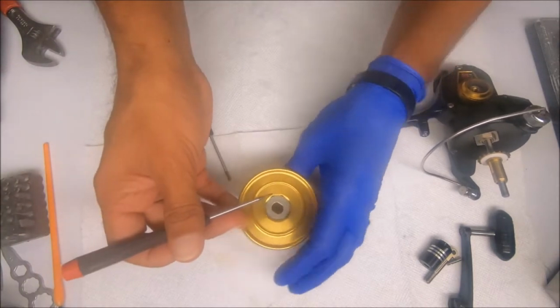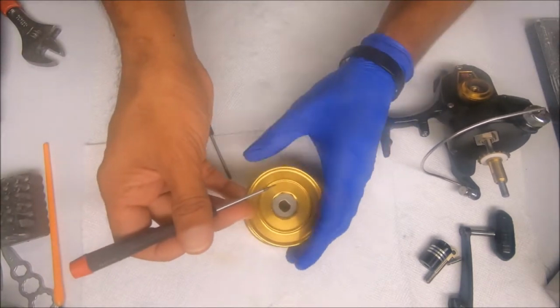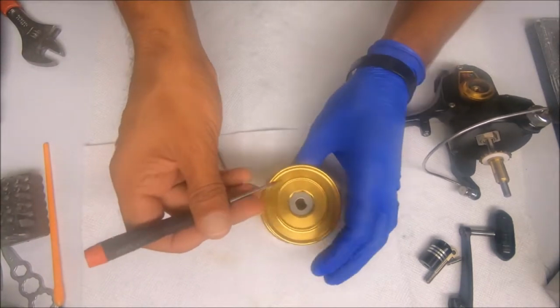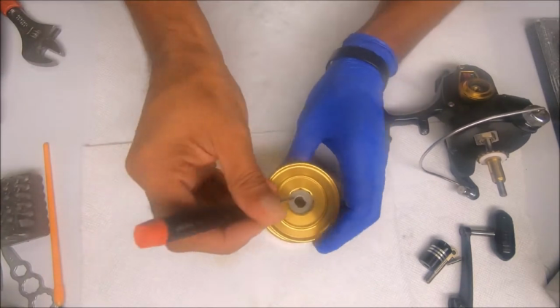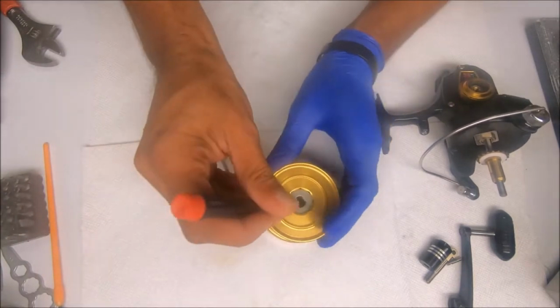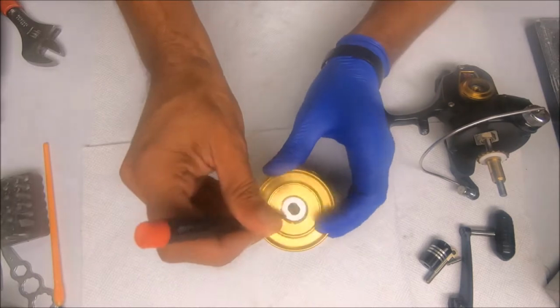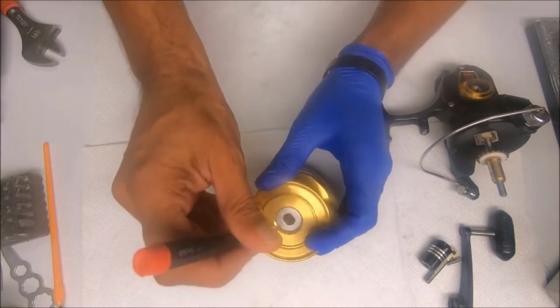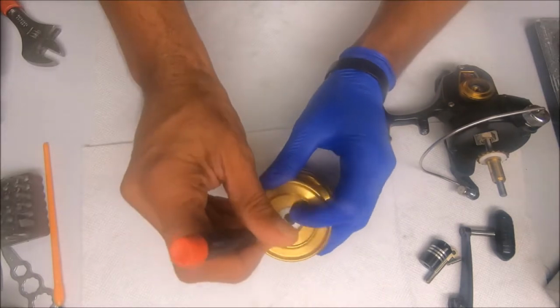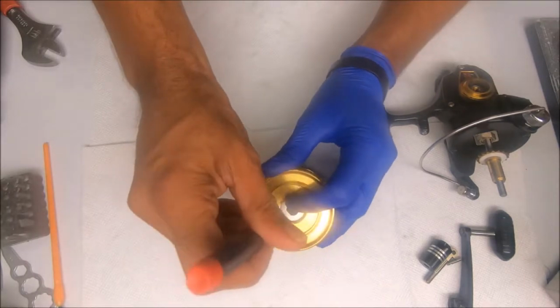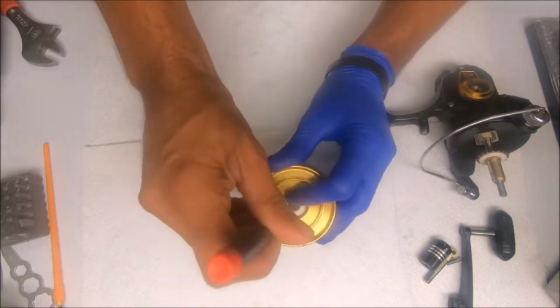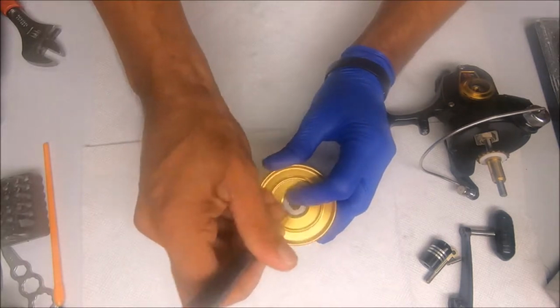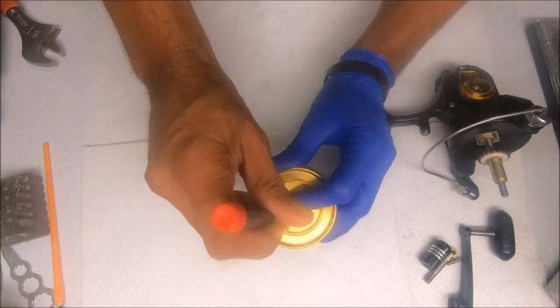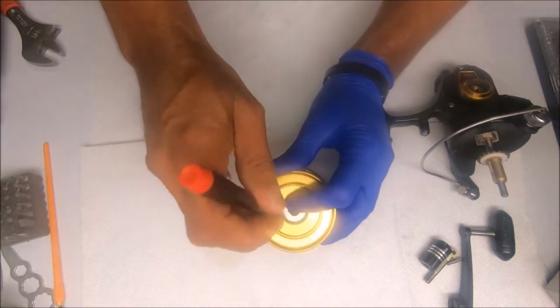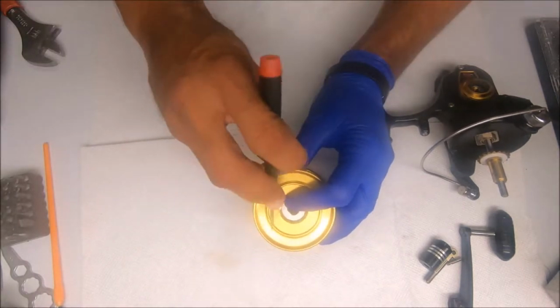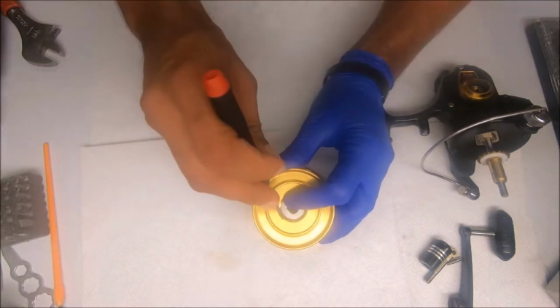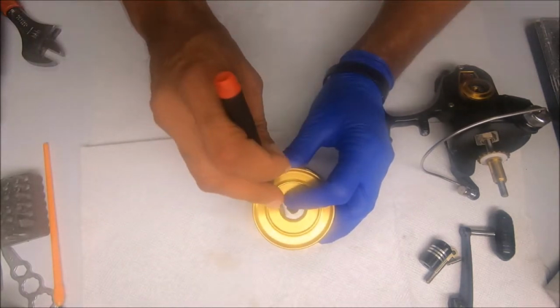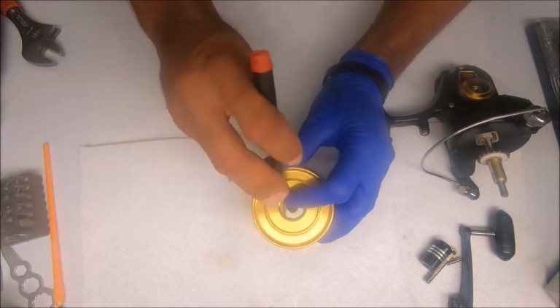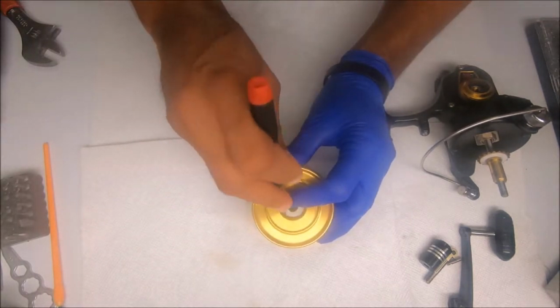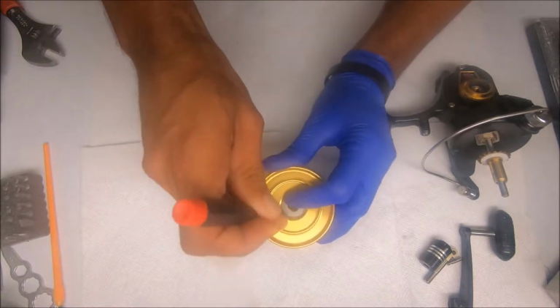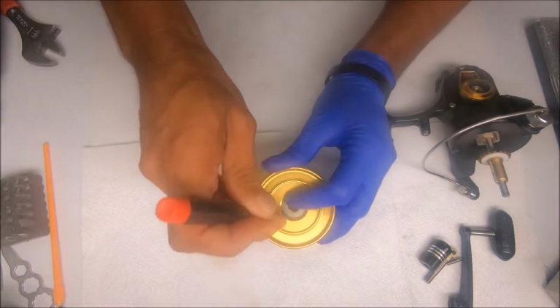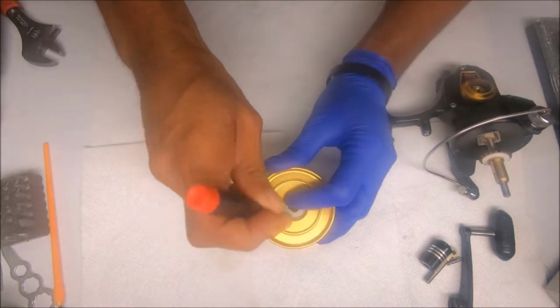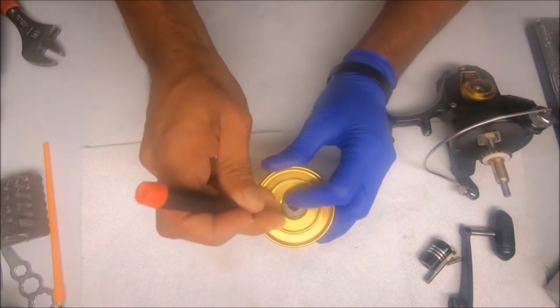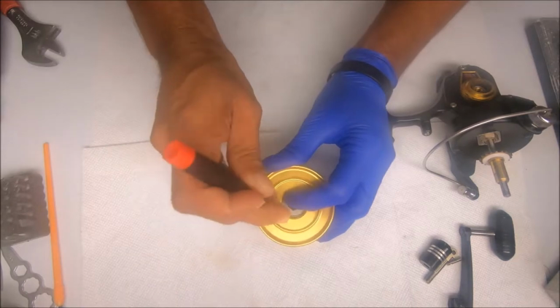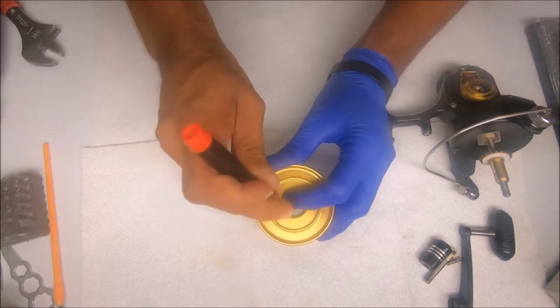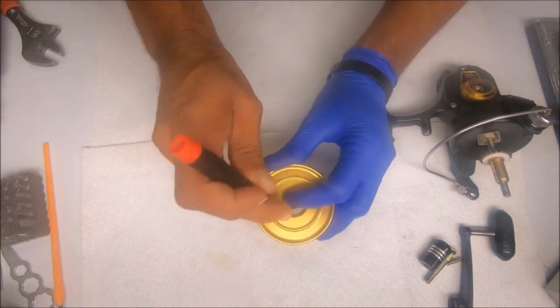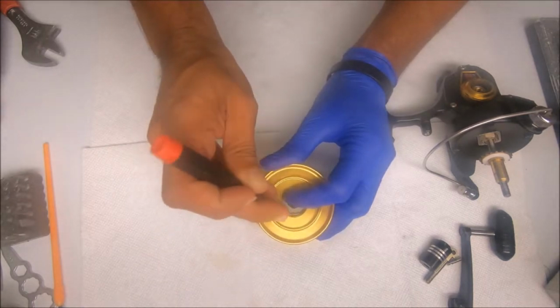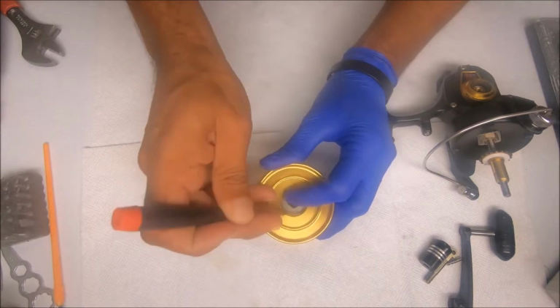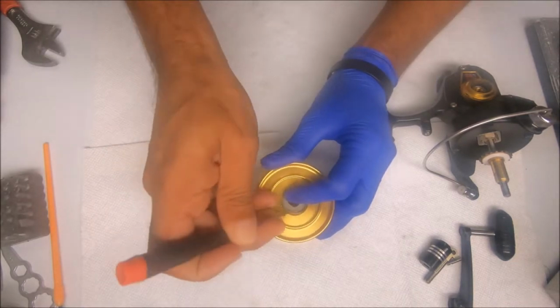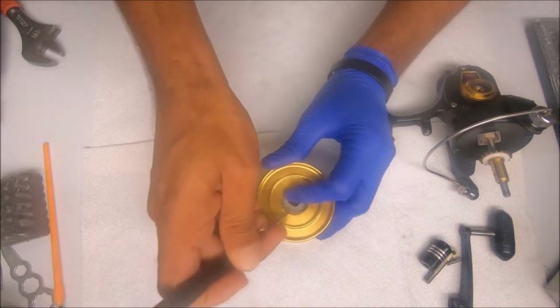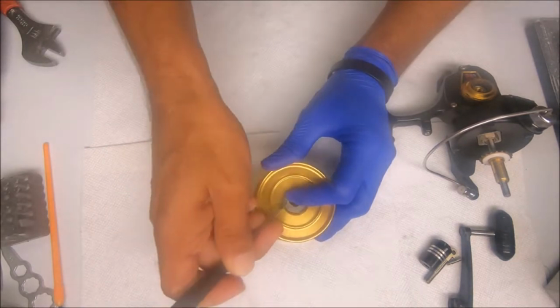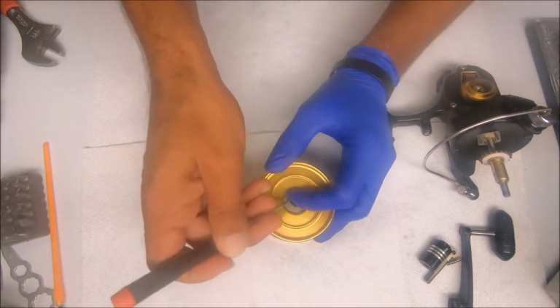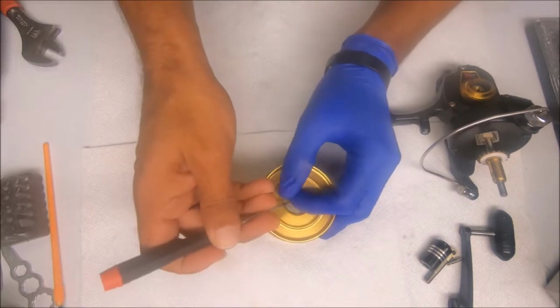Use a small flathead screwdriver to remove the retaining ring for the drag.